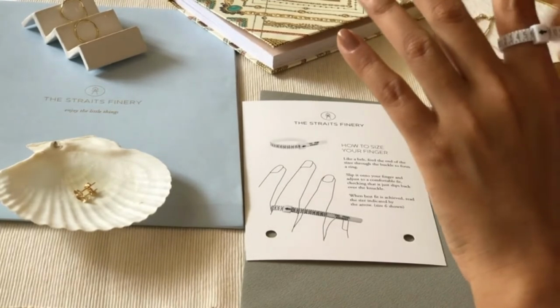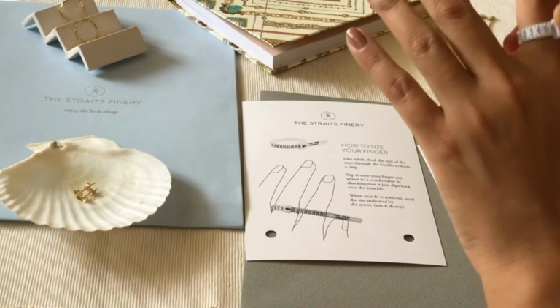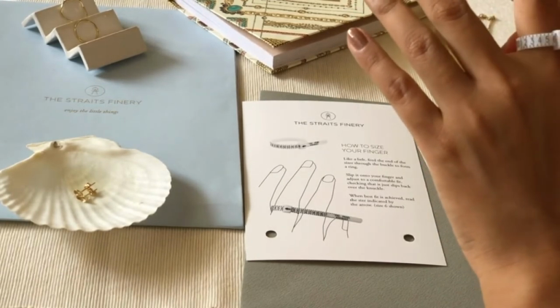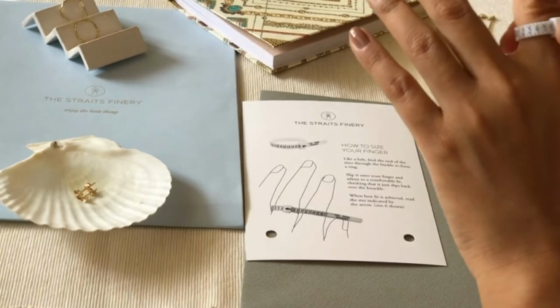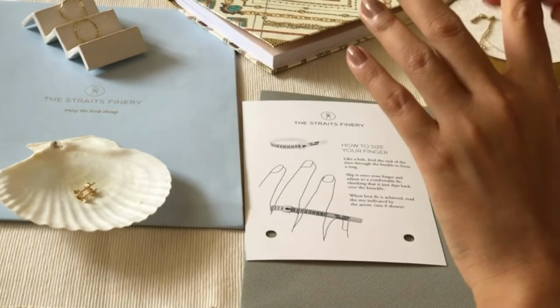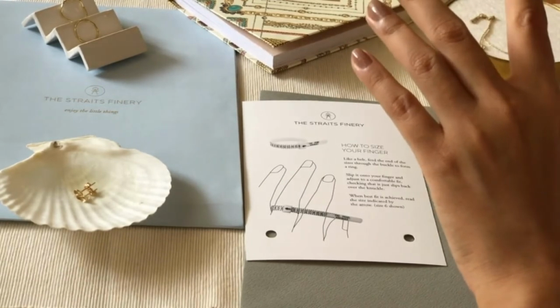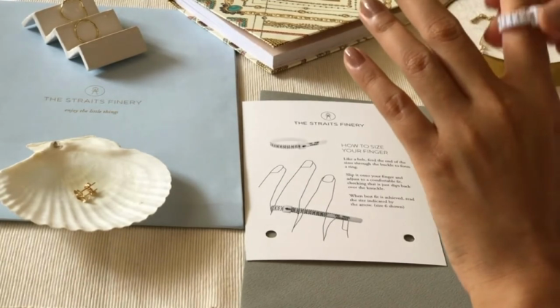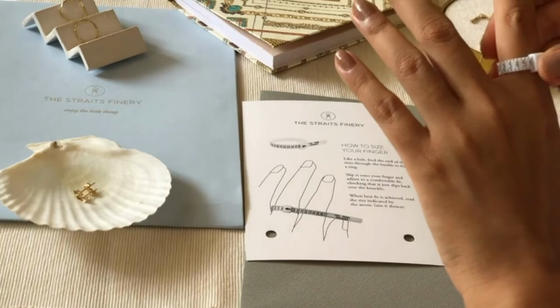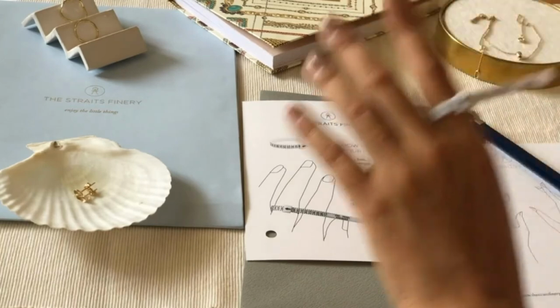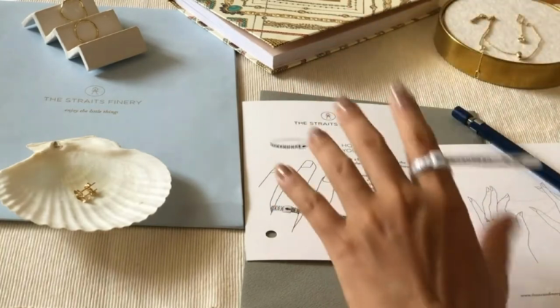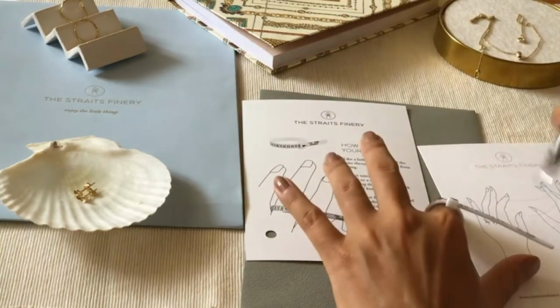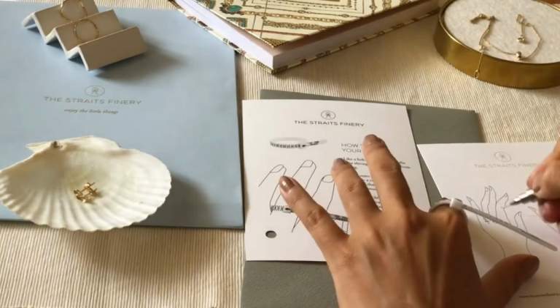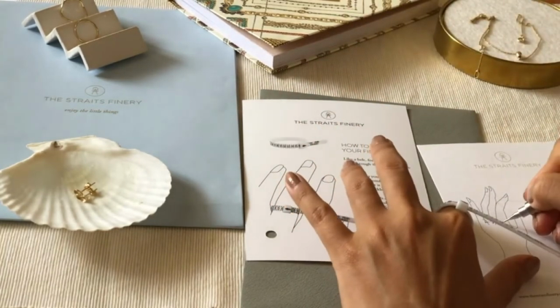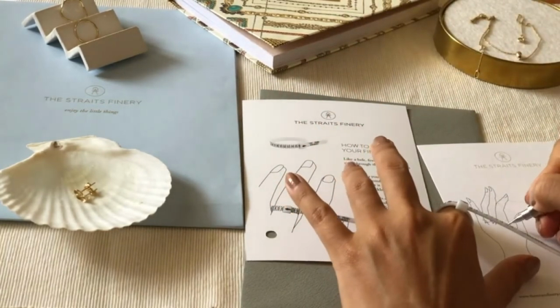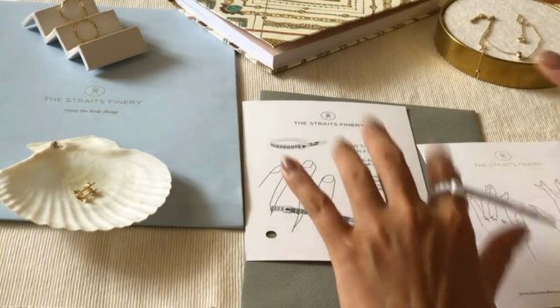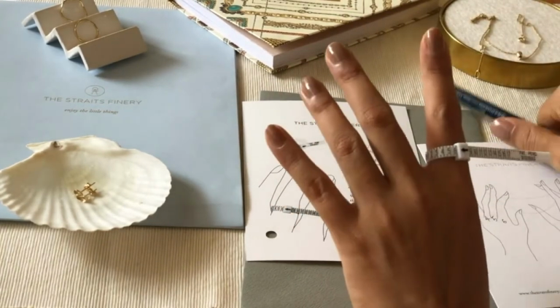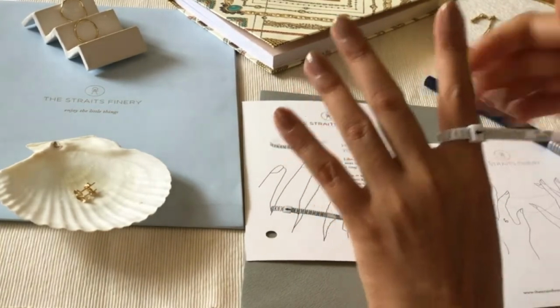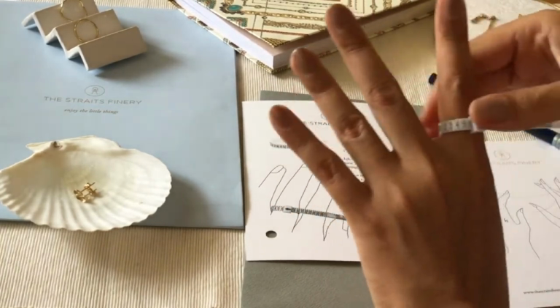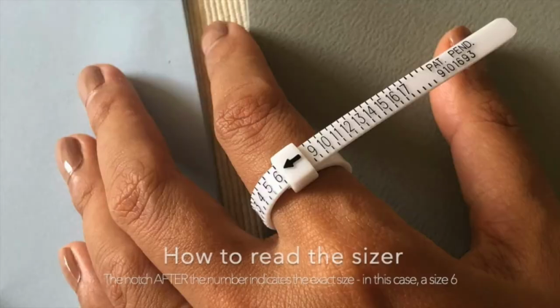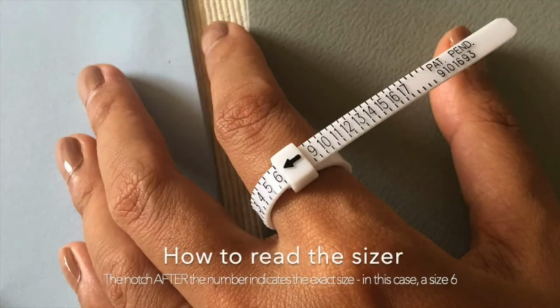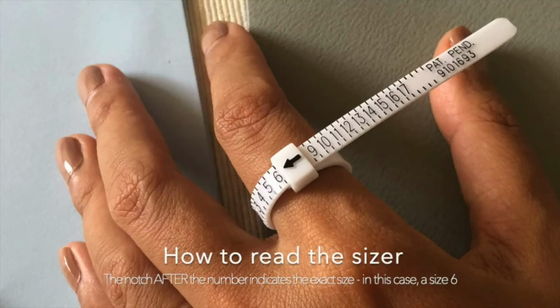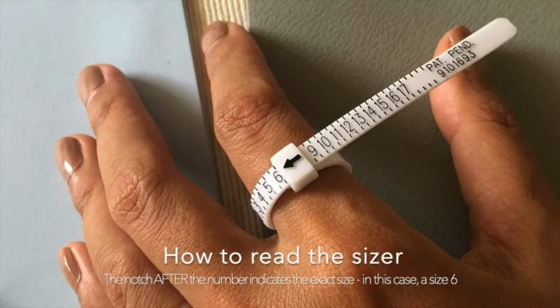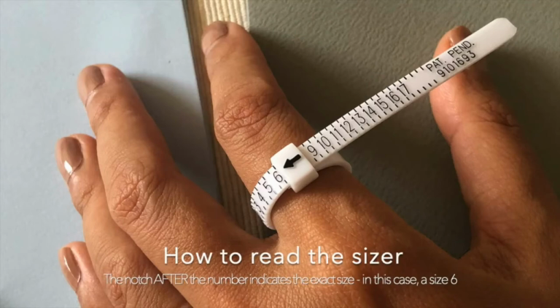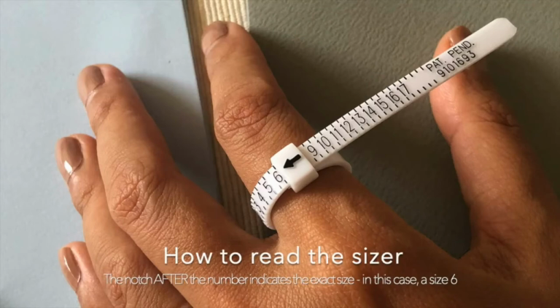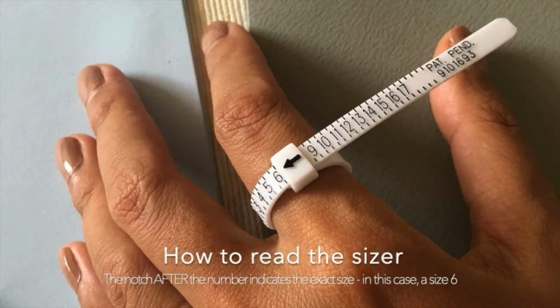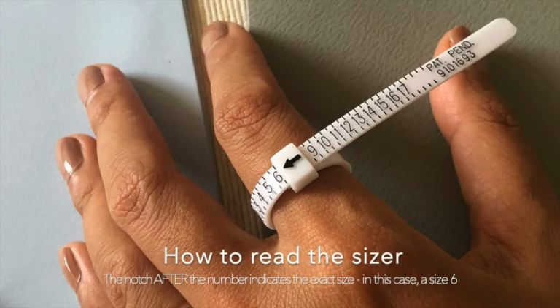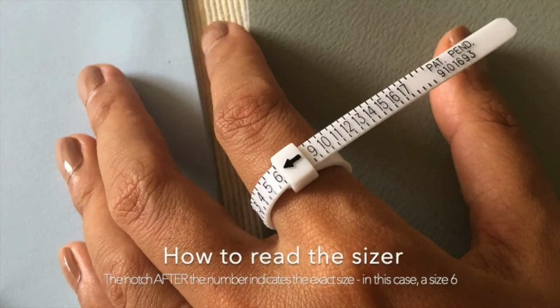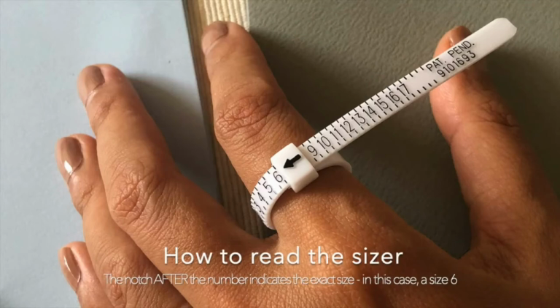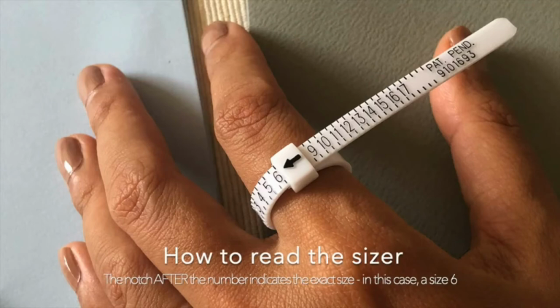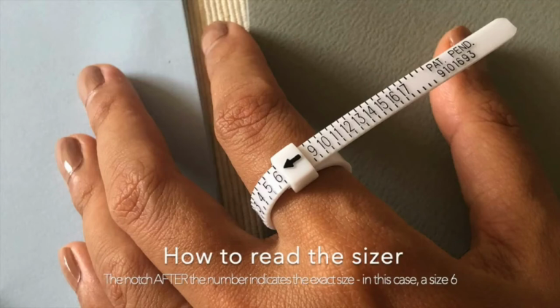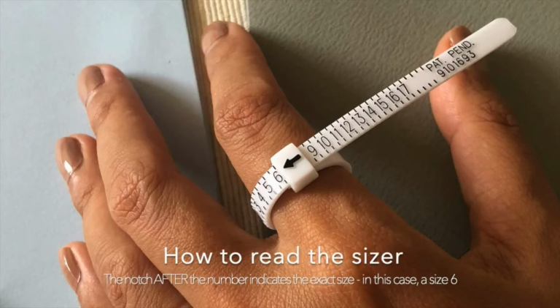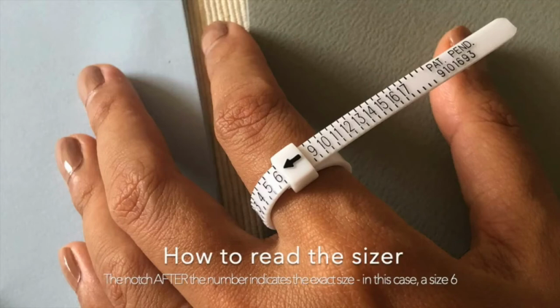In order to read the ring sizer accurately, pay attention to where the number shows — you can find the exact size where the notch ends just after the number.